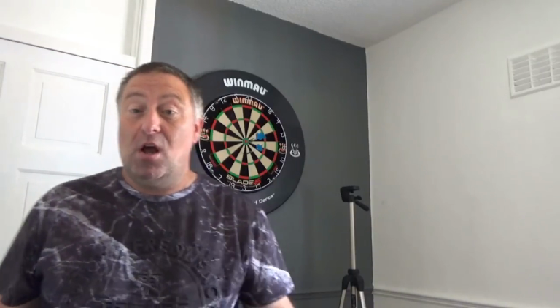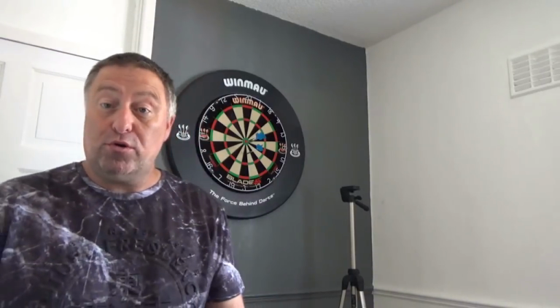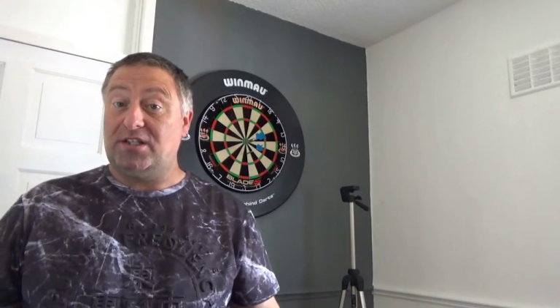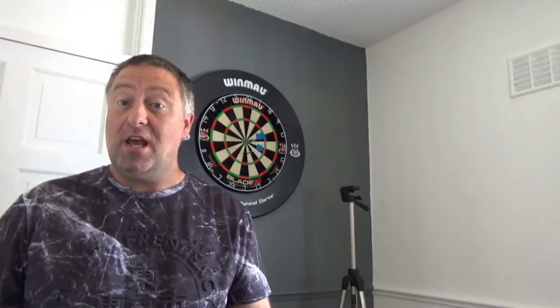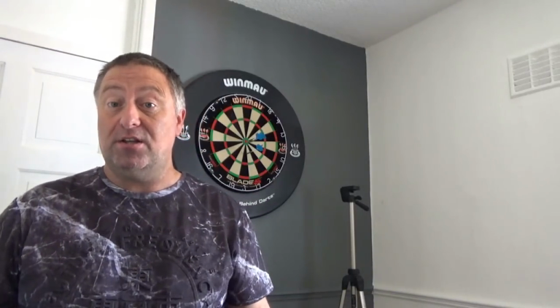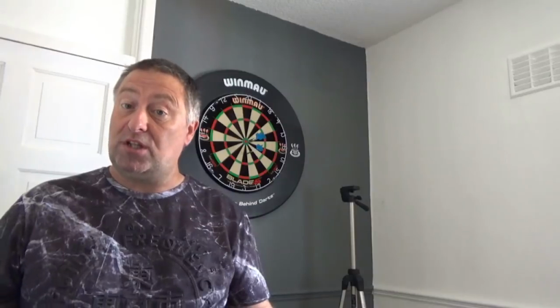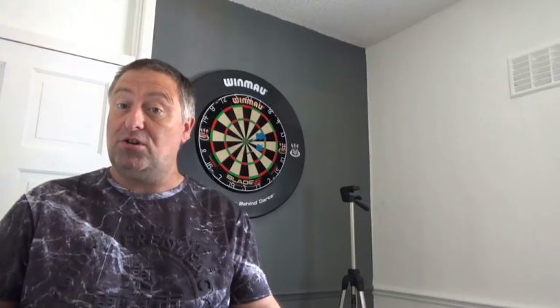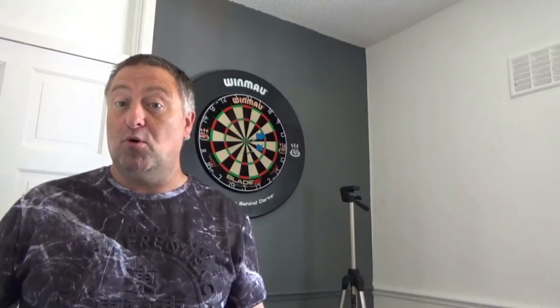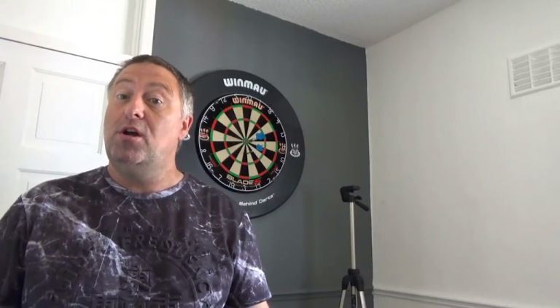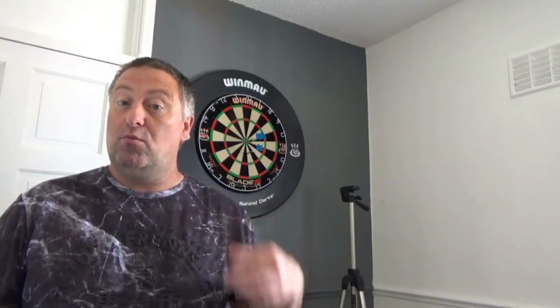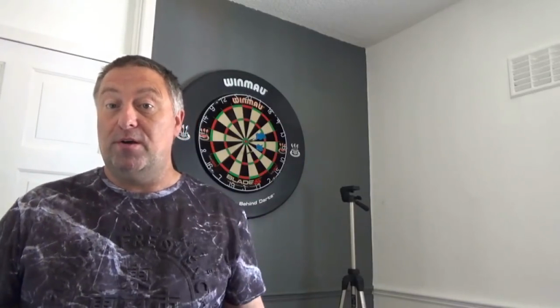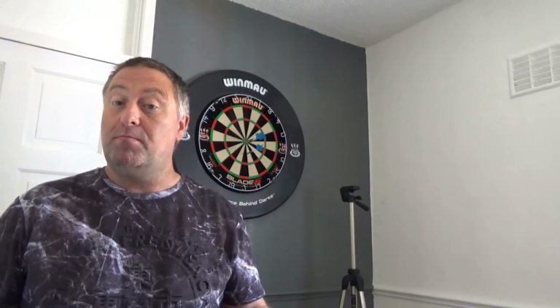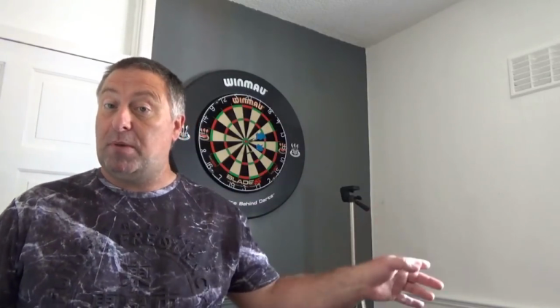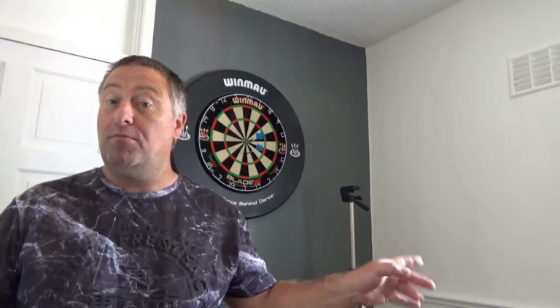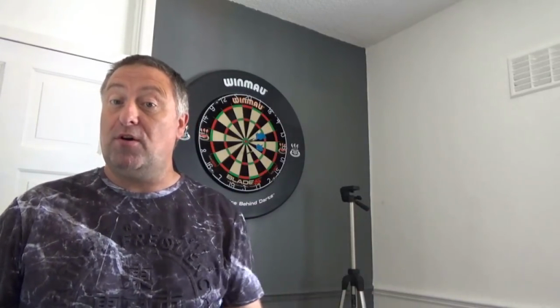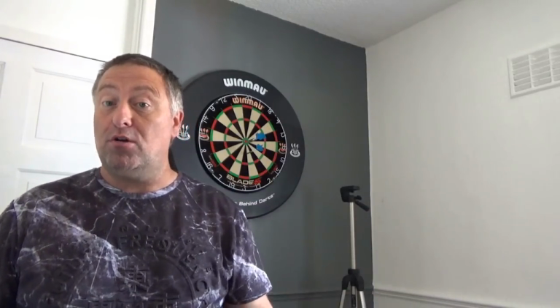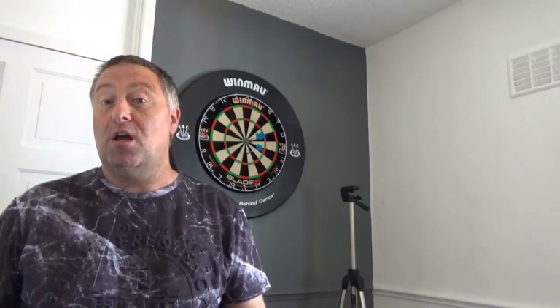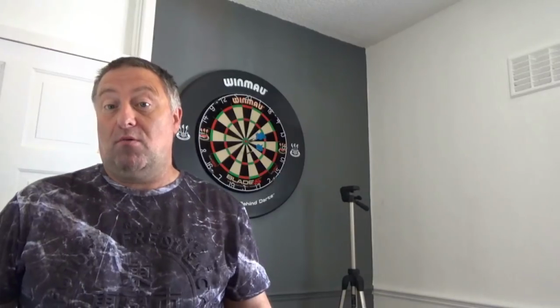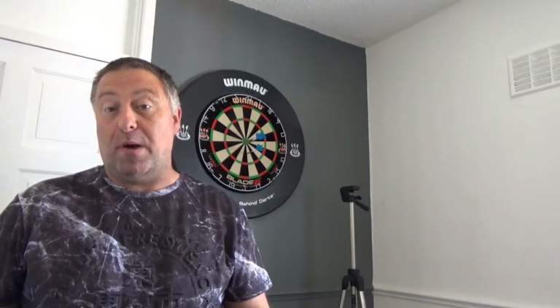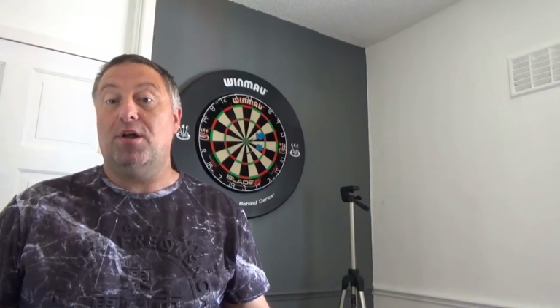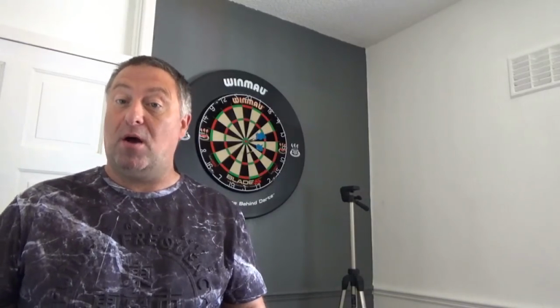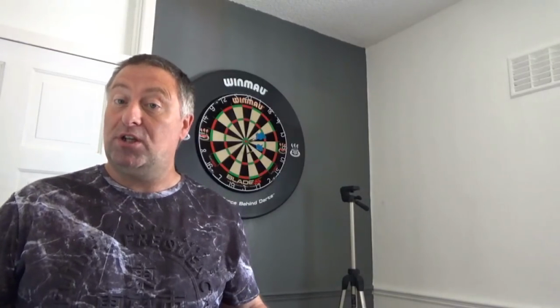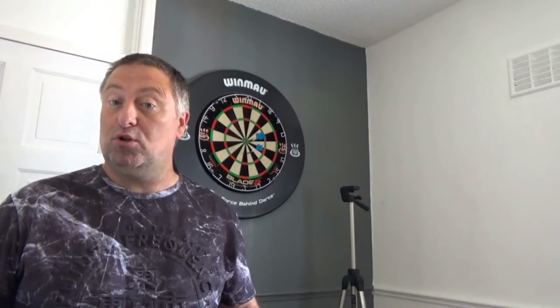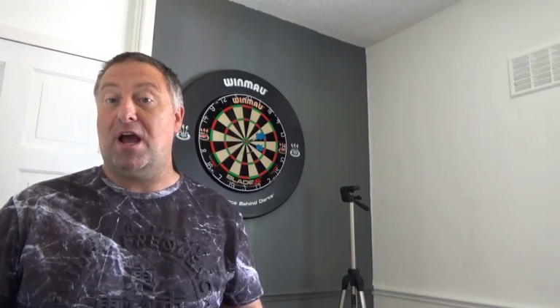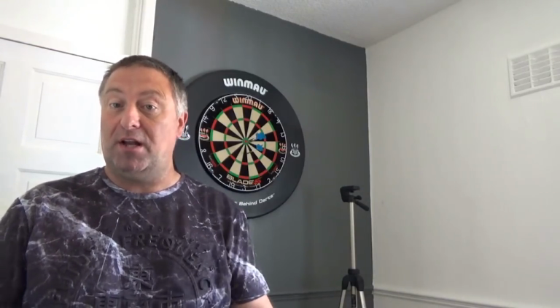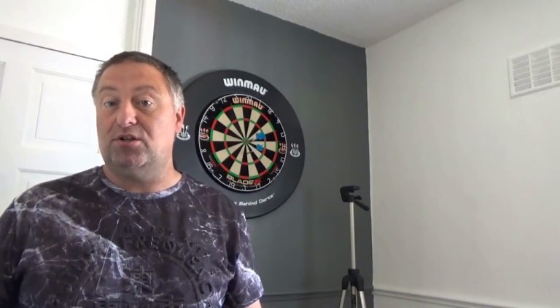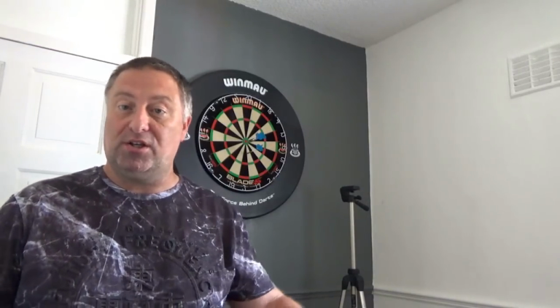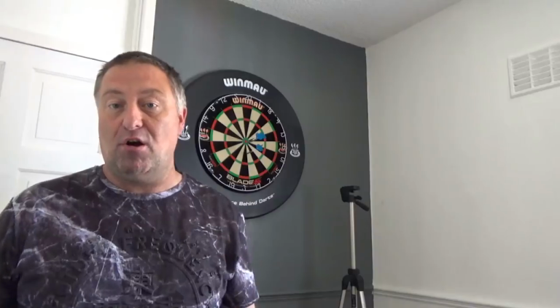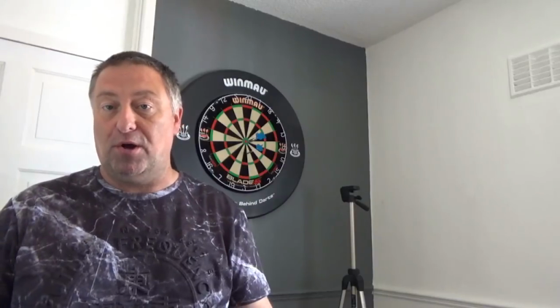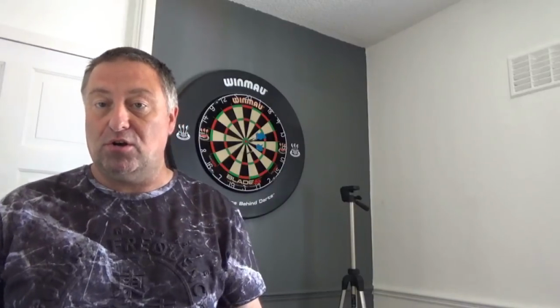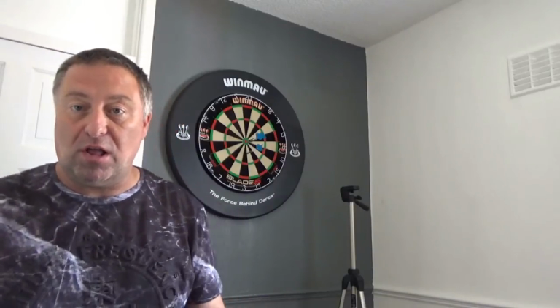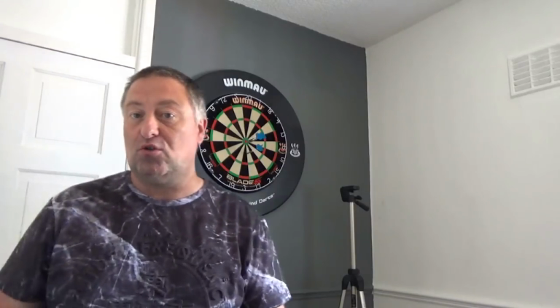What we are going to address today is stance and addressing the board. We have done in part 1, as you have already watched, about how to get your board to the right height, the right distance away, setting your hockey up and all that sort of stuff.